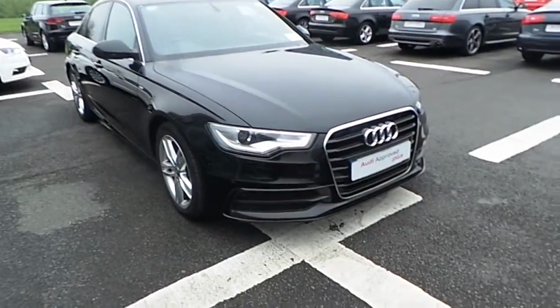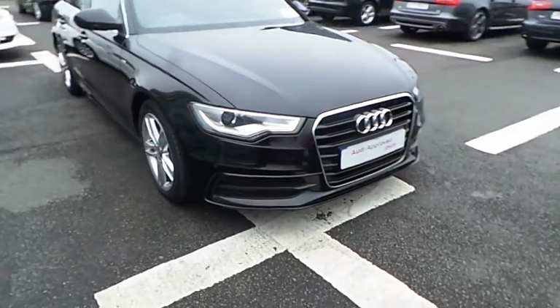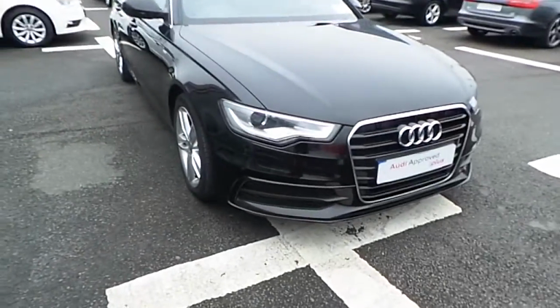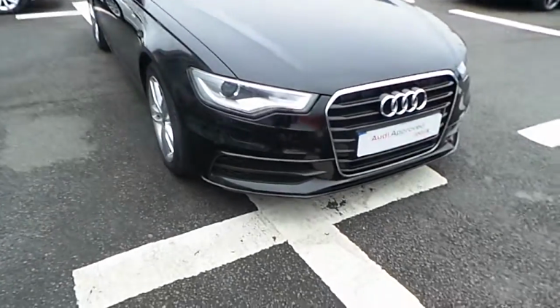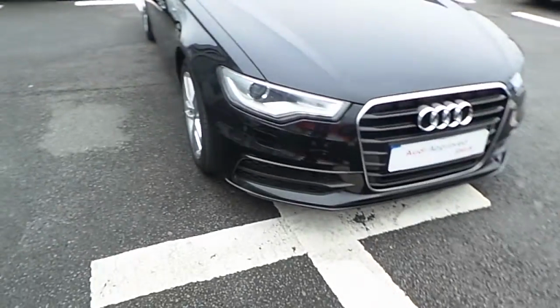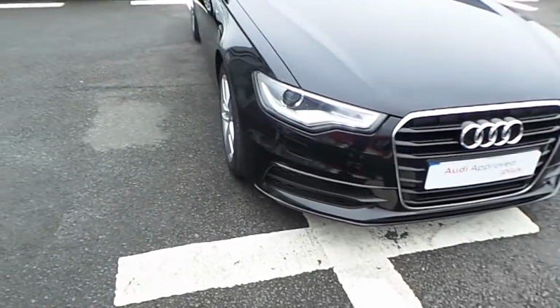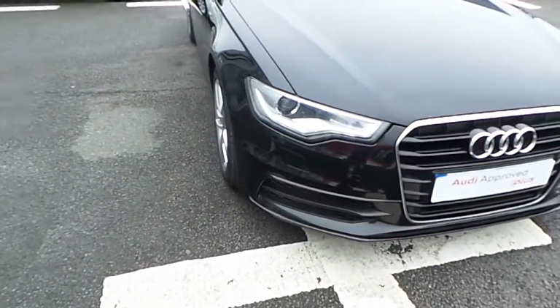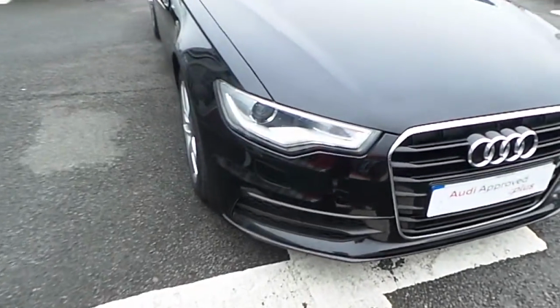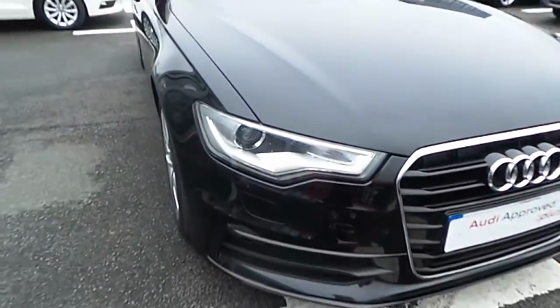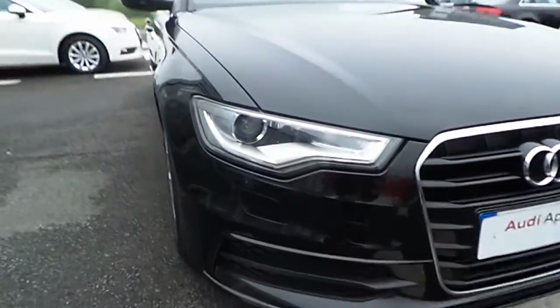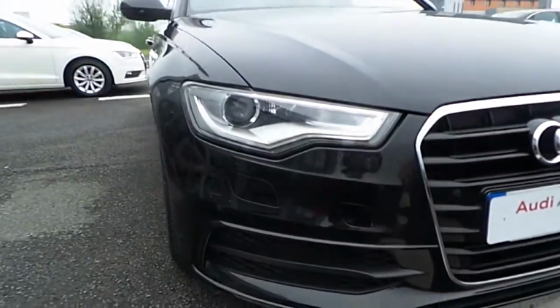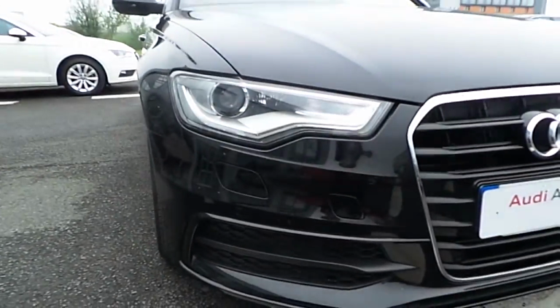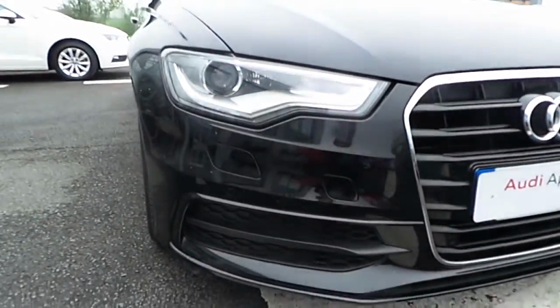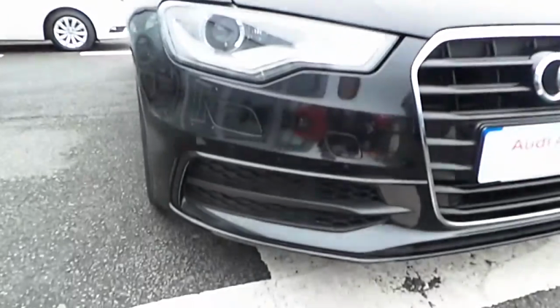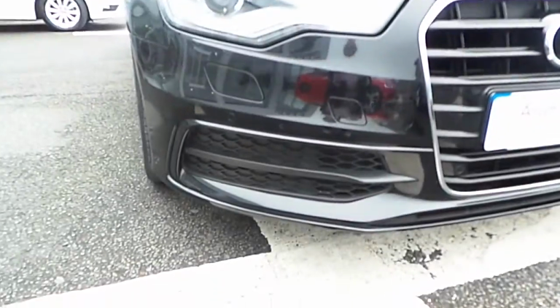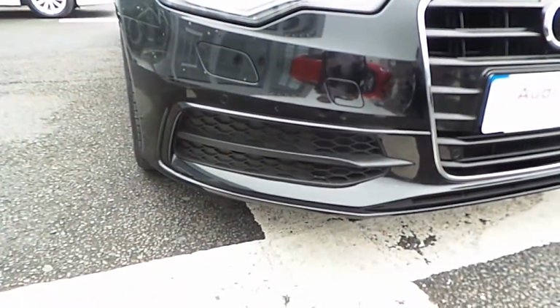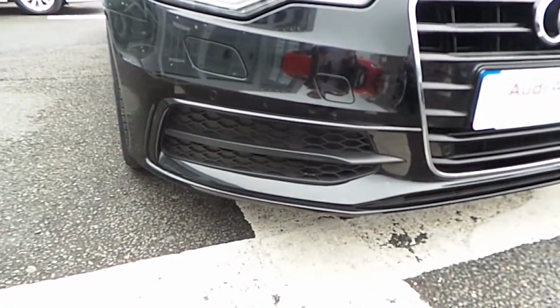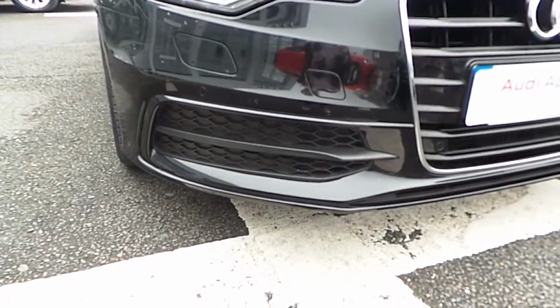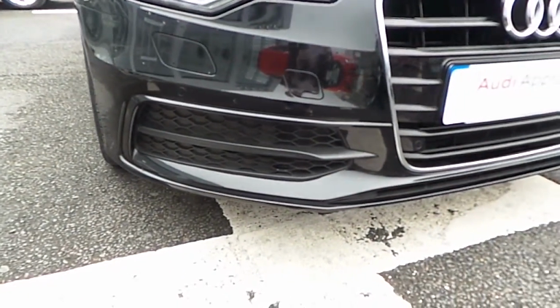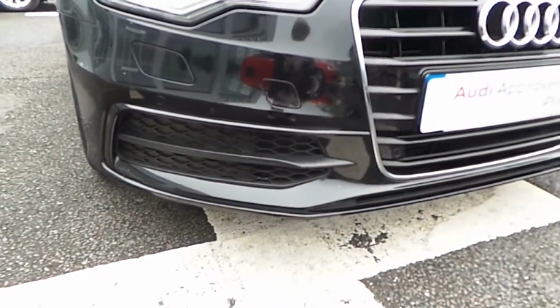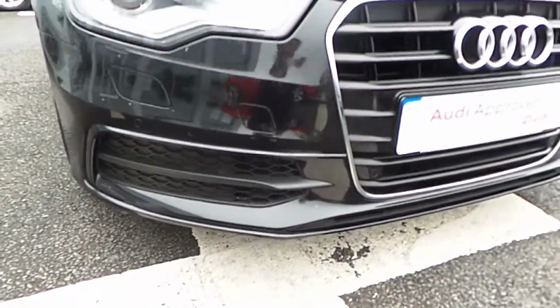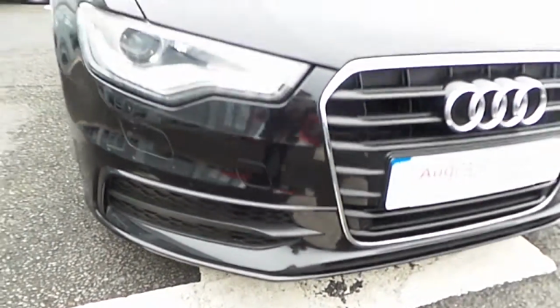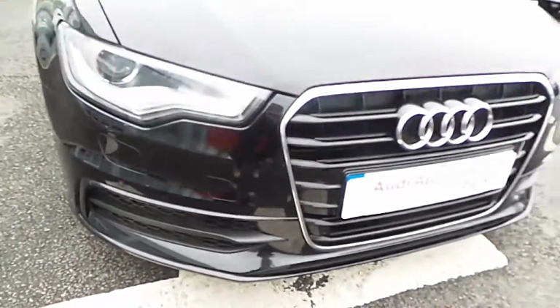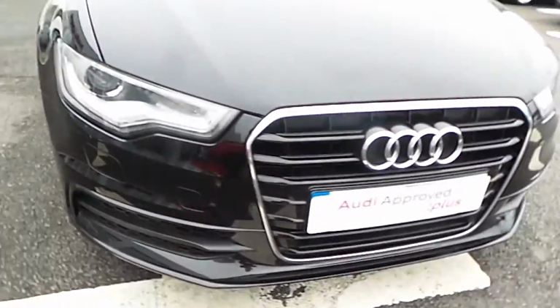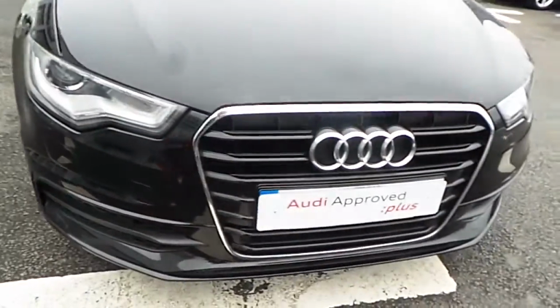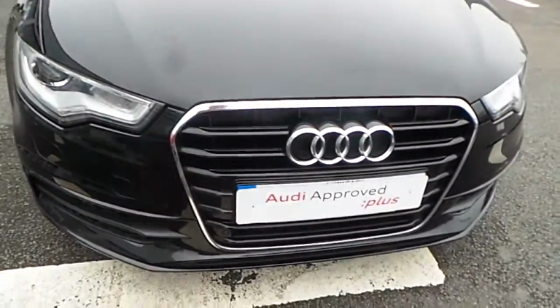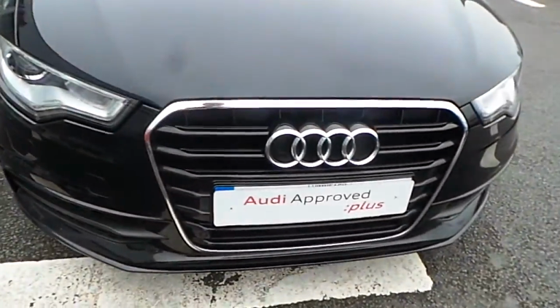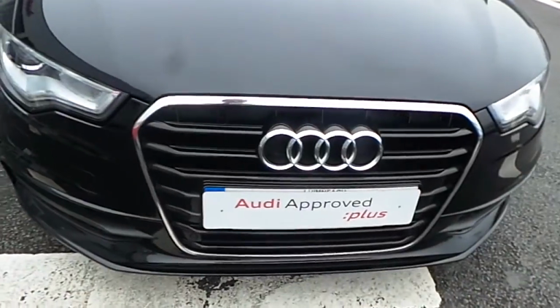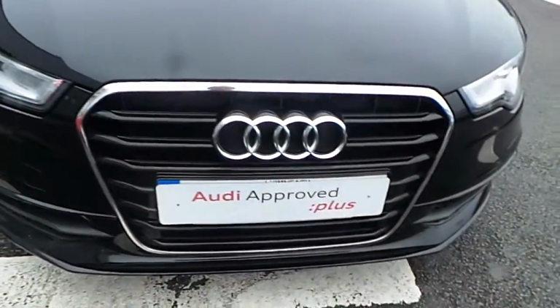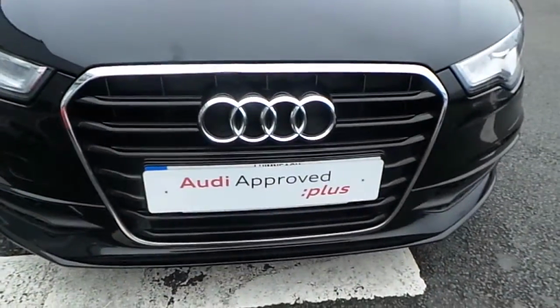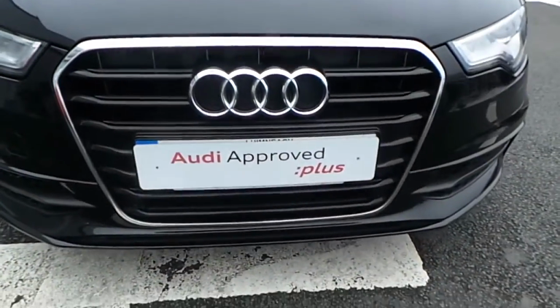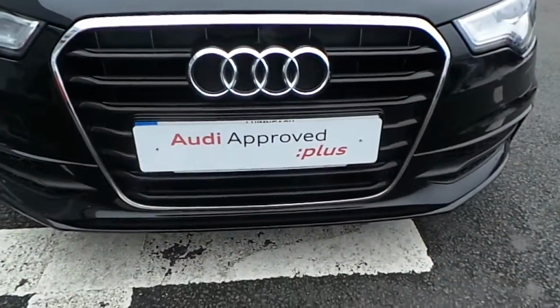Moving to the front of the vehicle, you can see that it has Xenon lights with LED running lights. S-Line features to the front, and our trademark single frame grille surrounded with chrome.